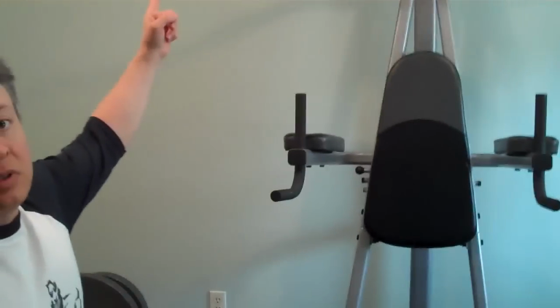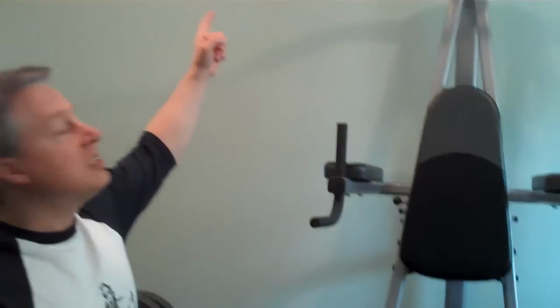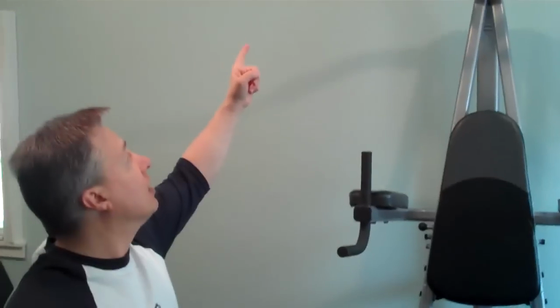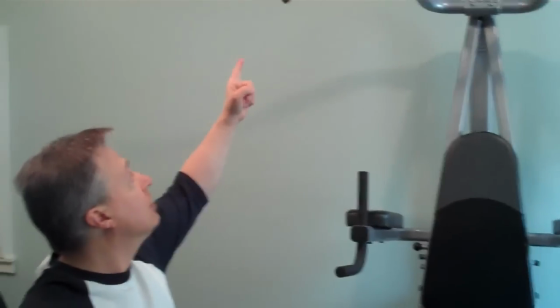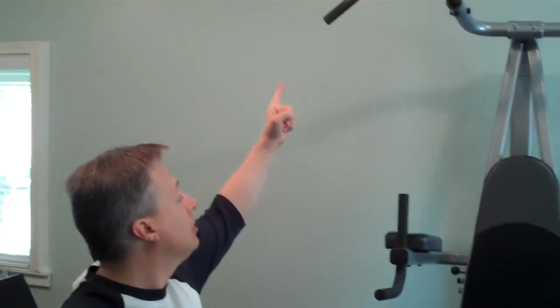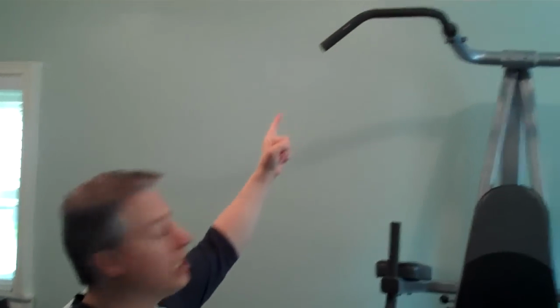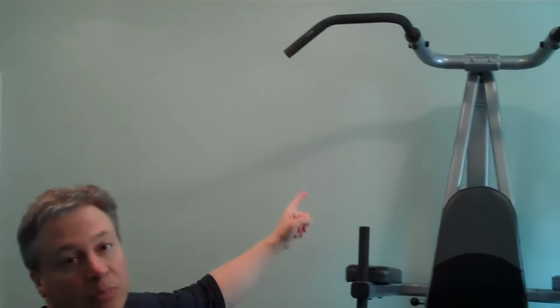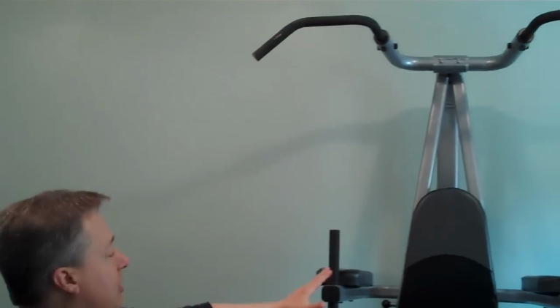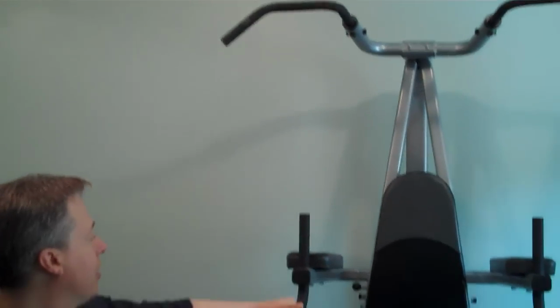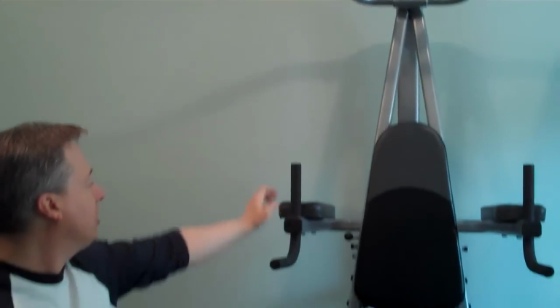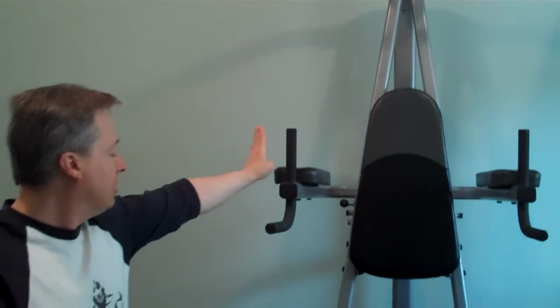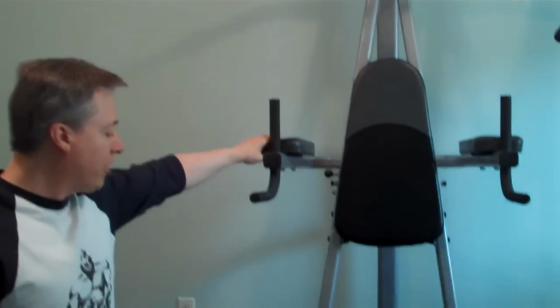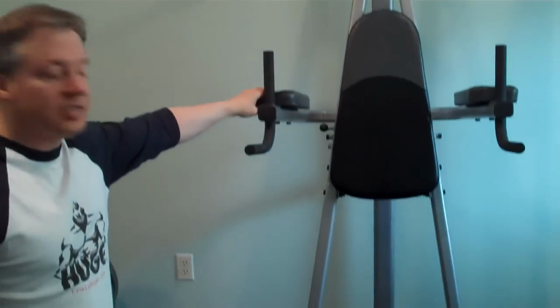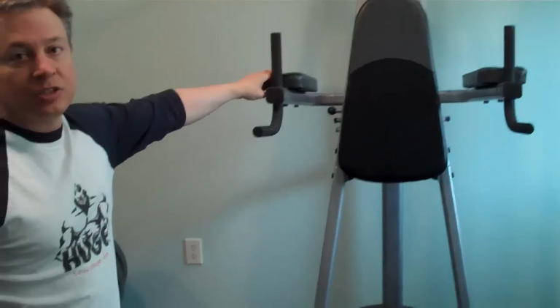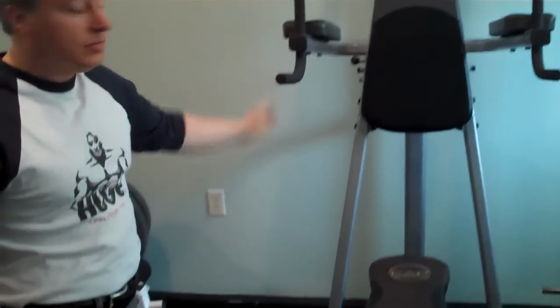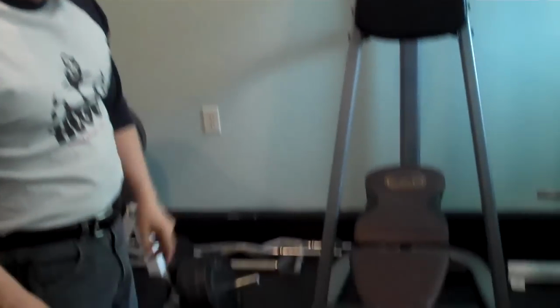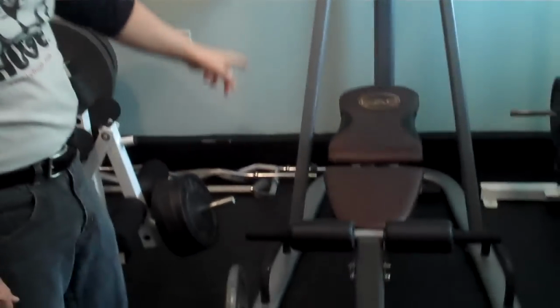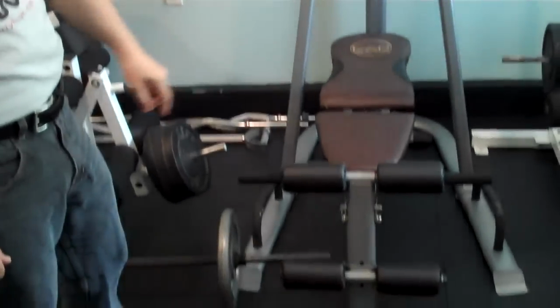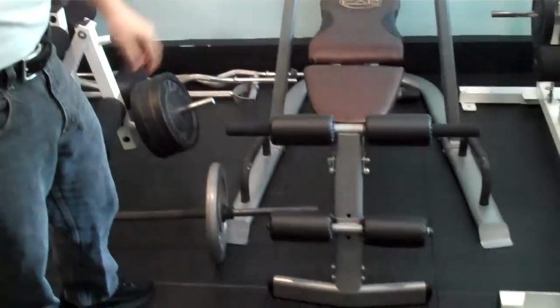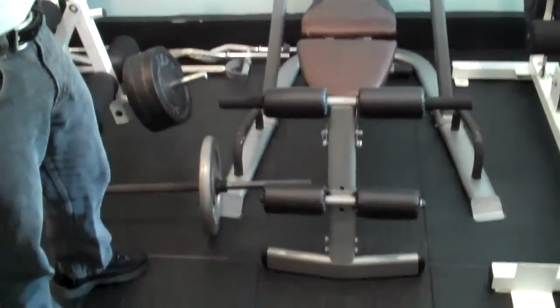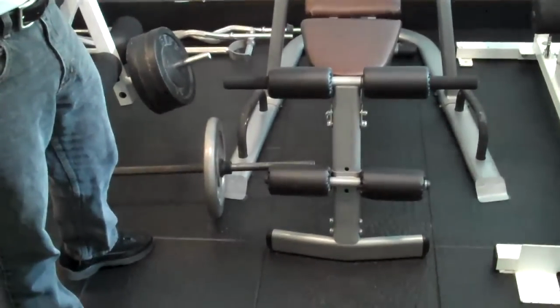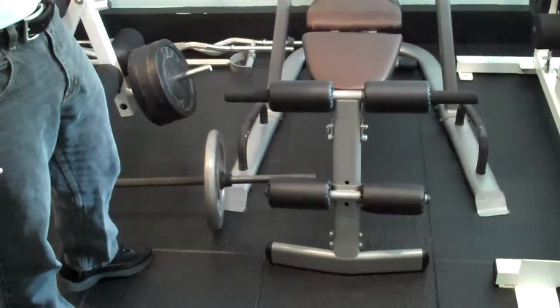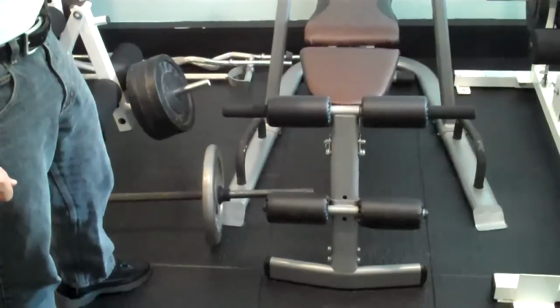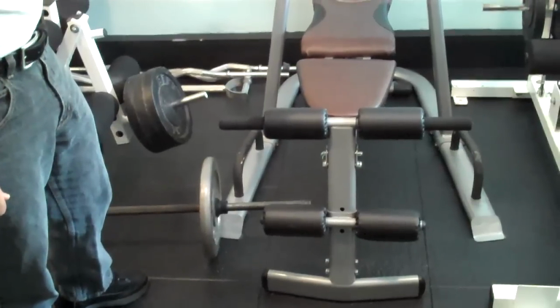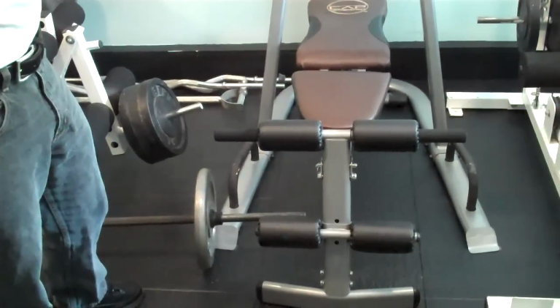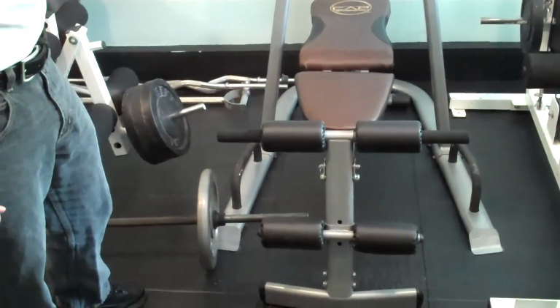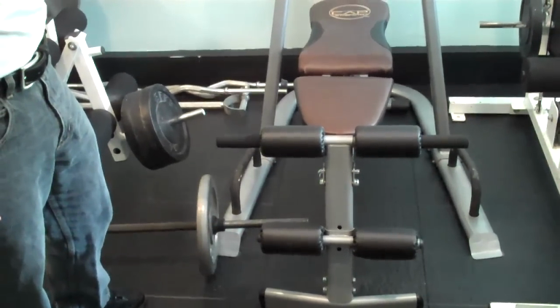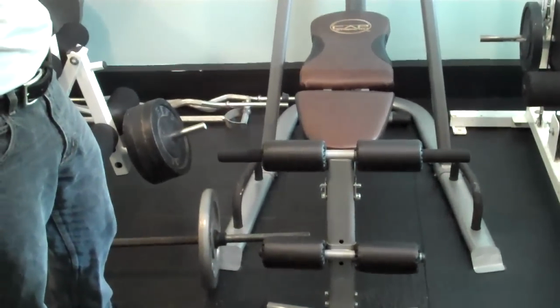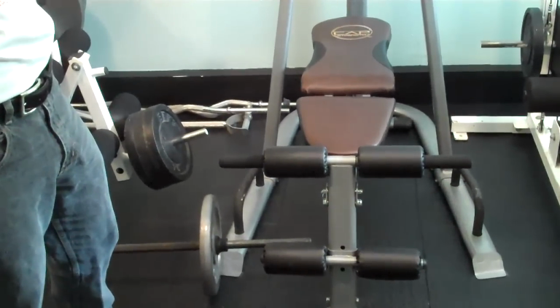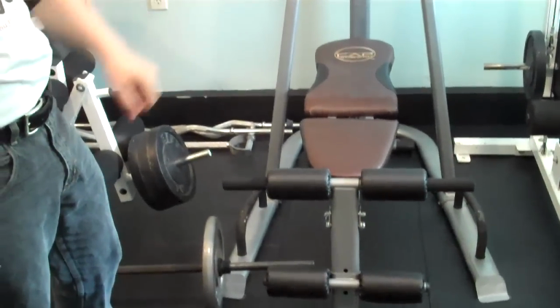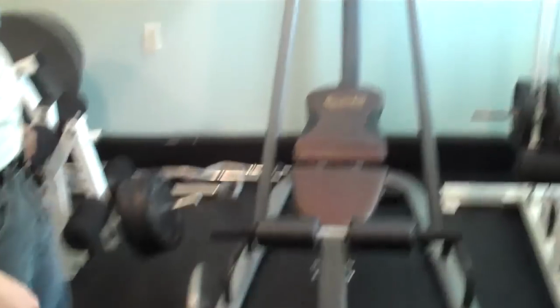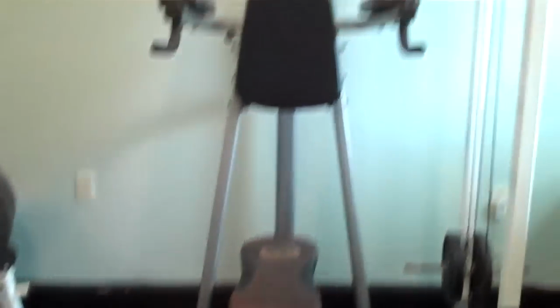This is the chin-up, dip, and leg raise station. I also have another incline, flat, and decline bench that this one can do.